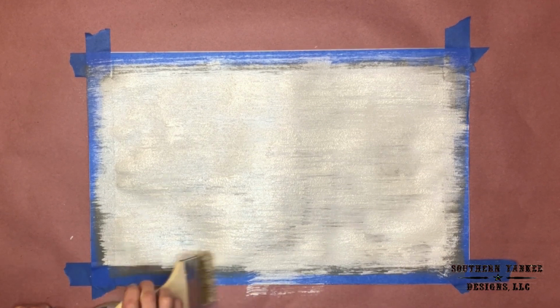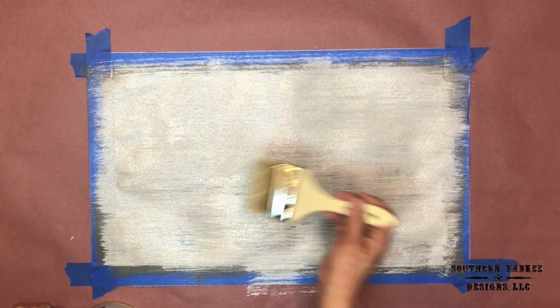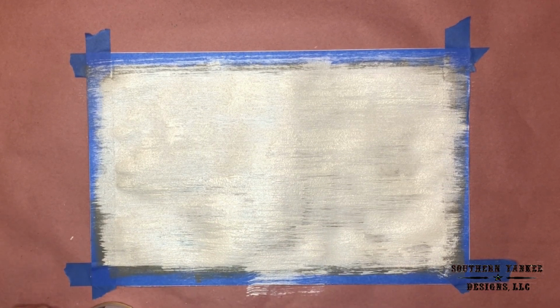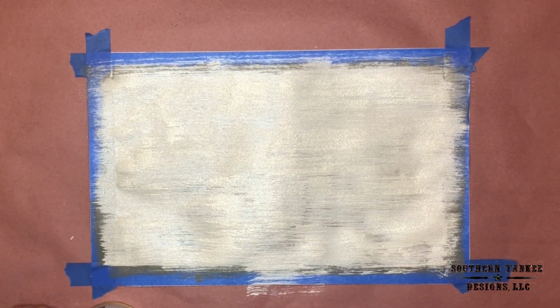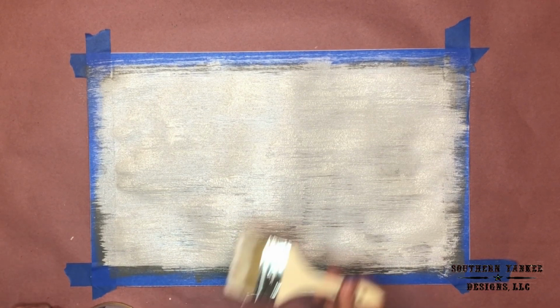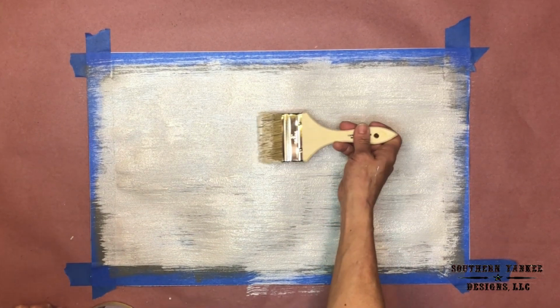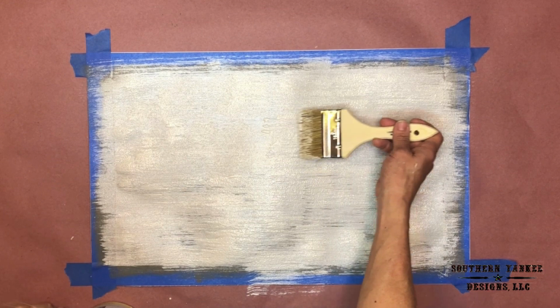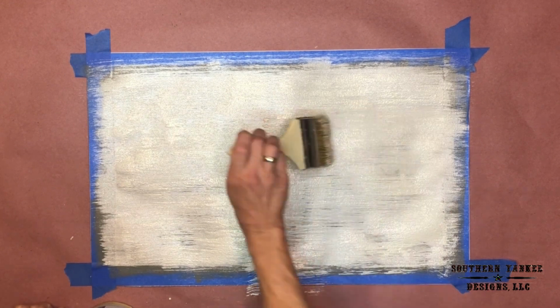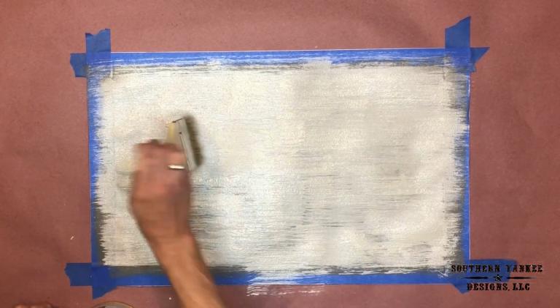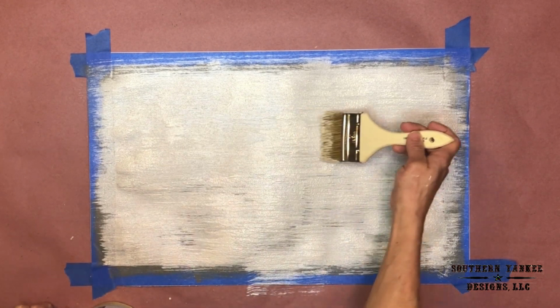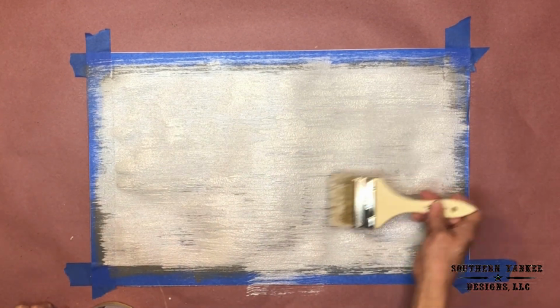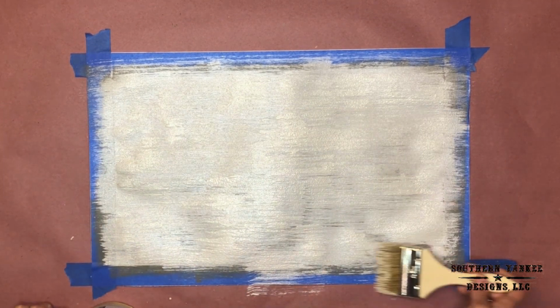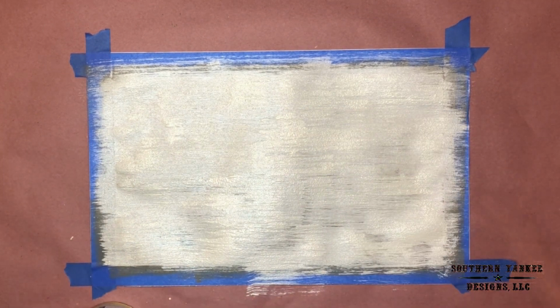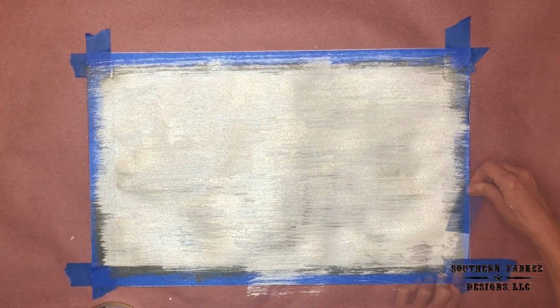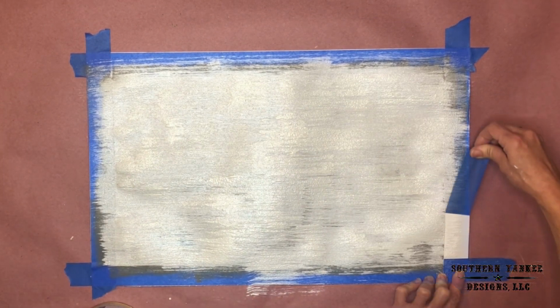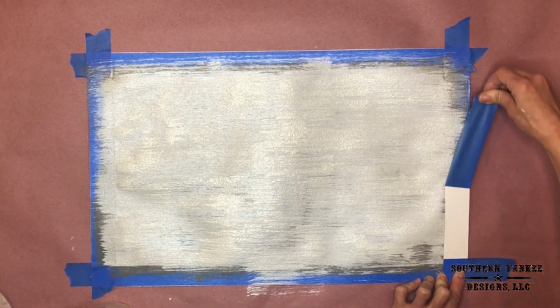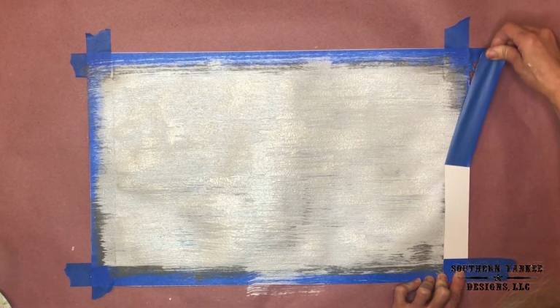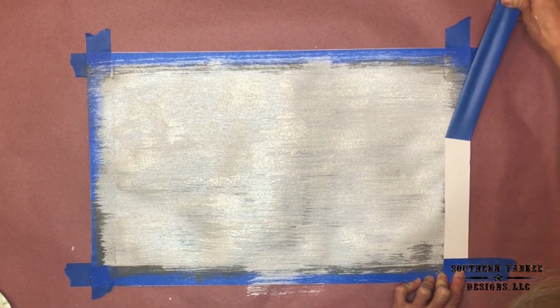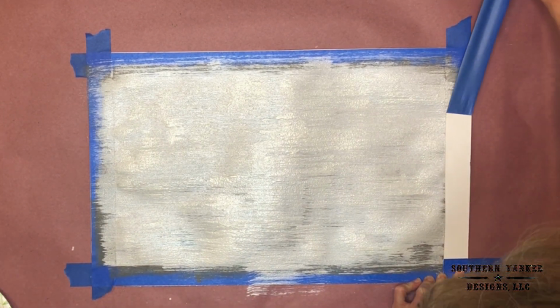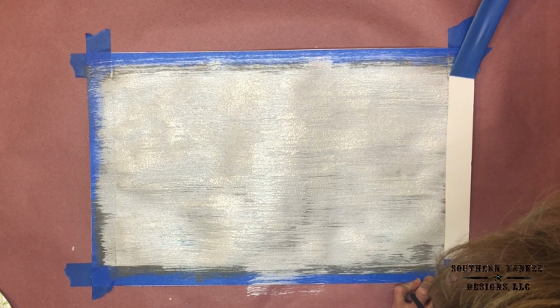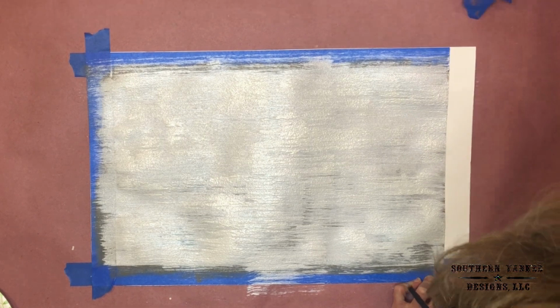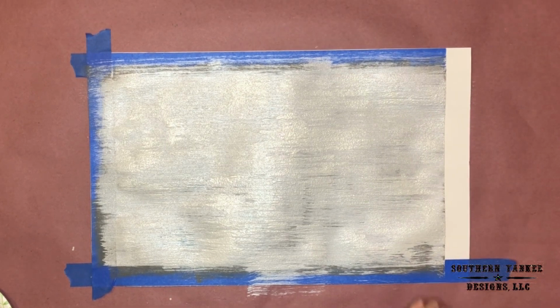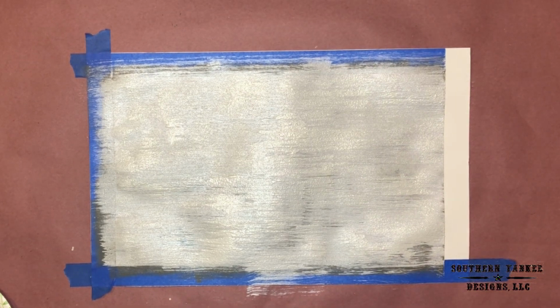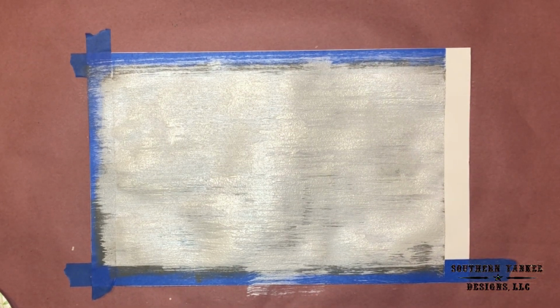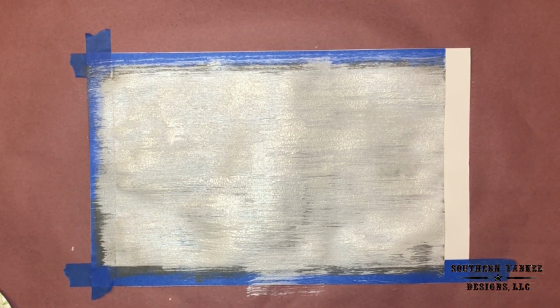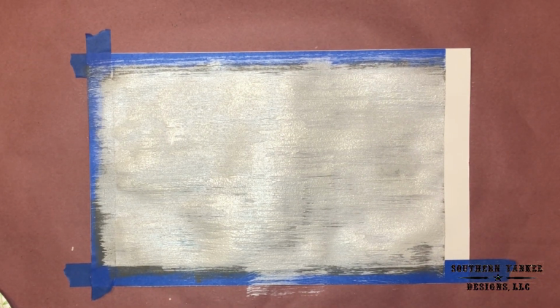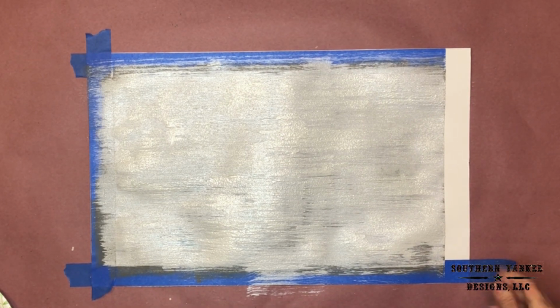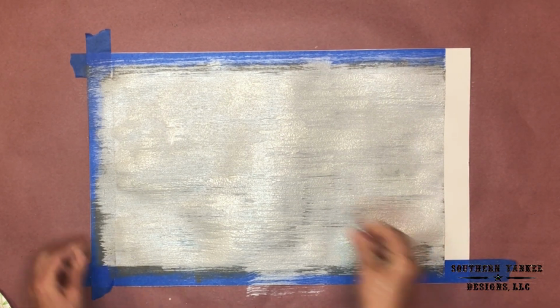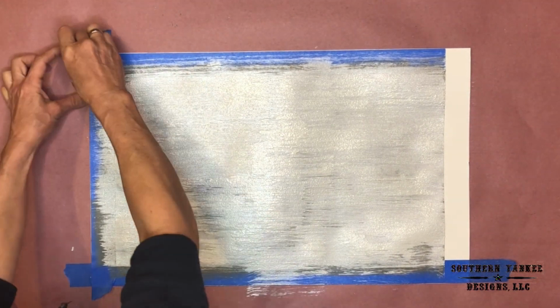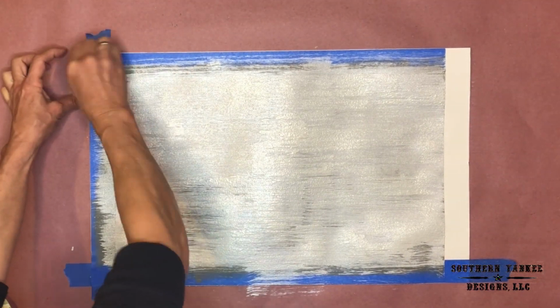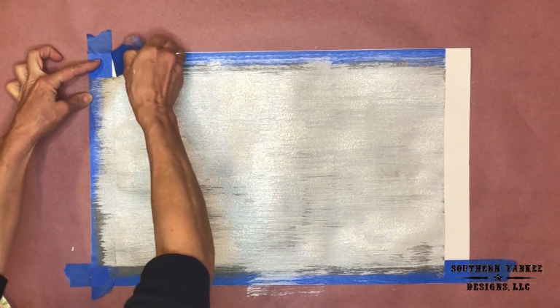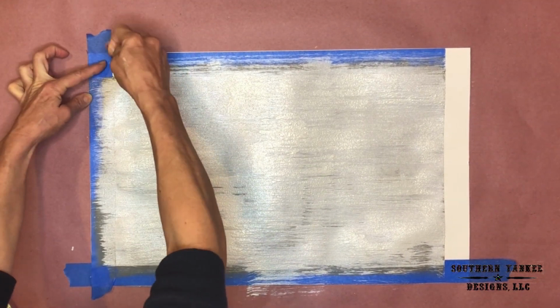I think that looks pretty good. I don't want to add too much — I want to keep some of that base color showing through. Now it's time to pull the tape. I'm done.